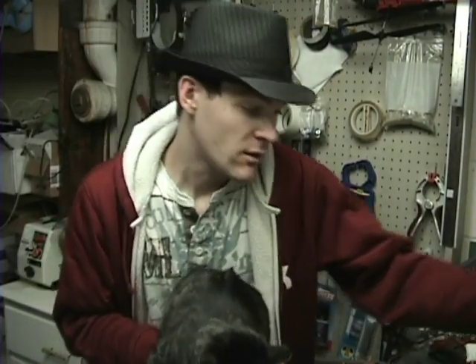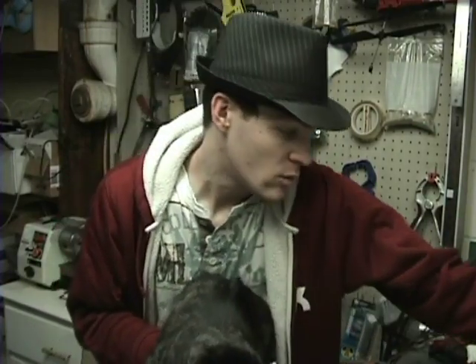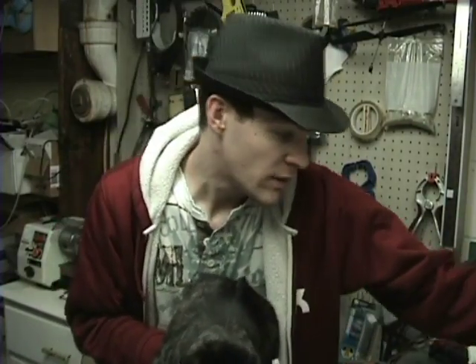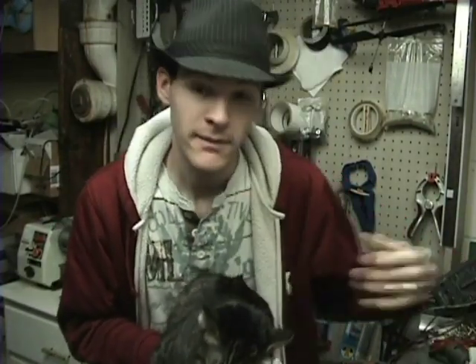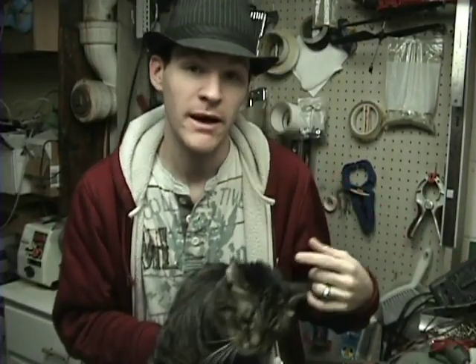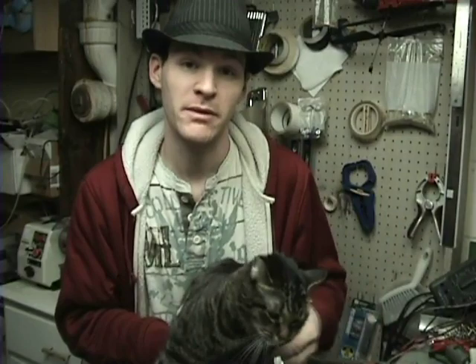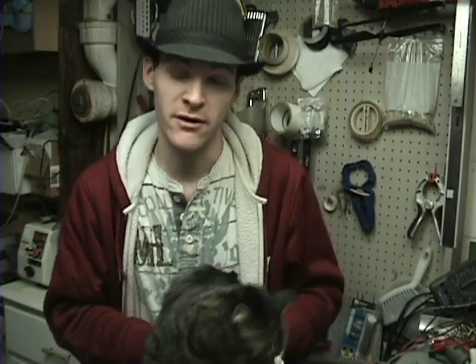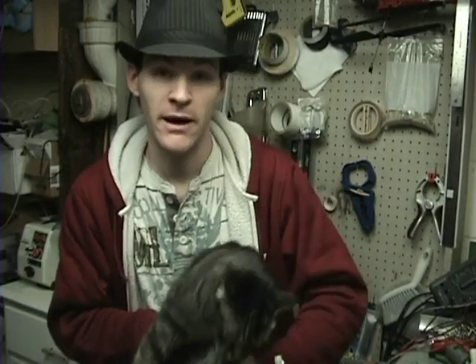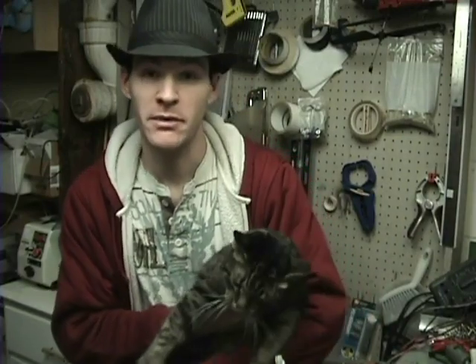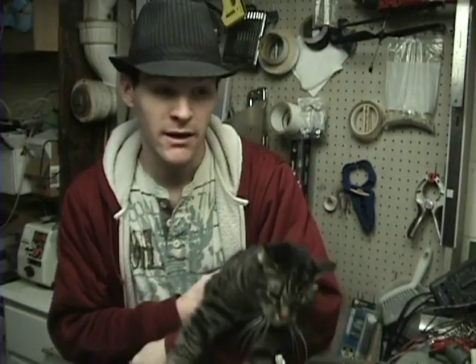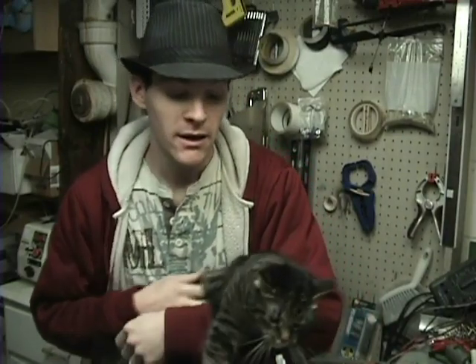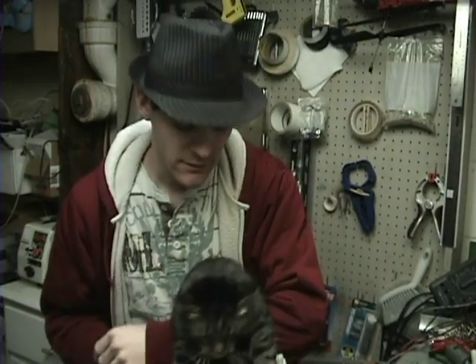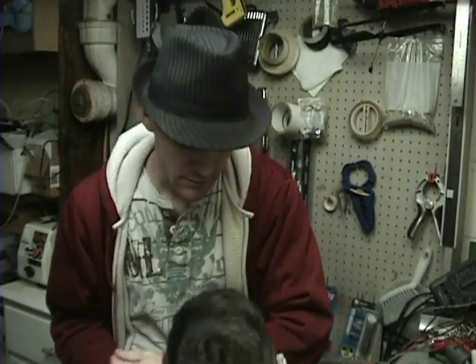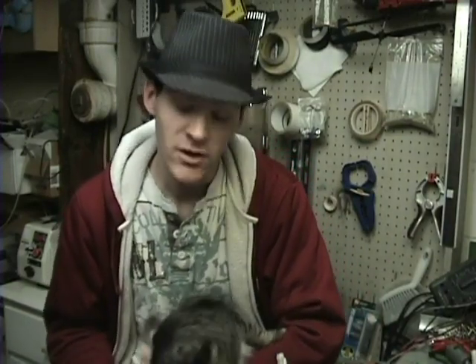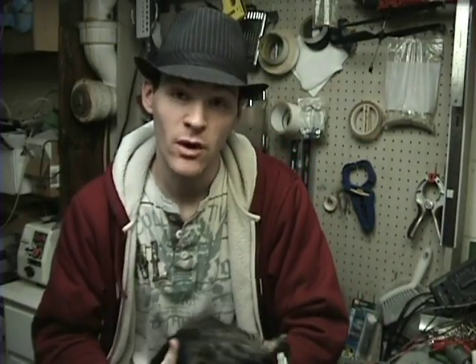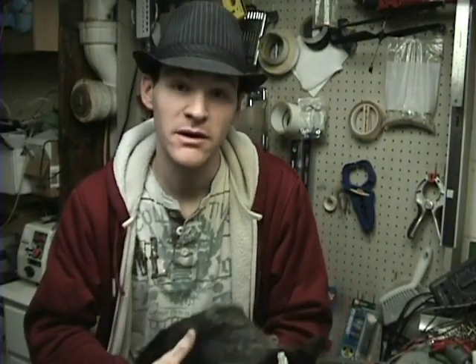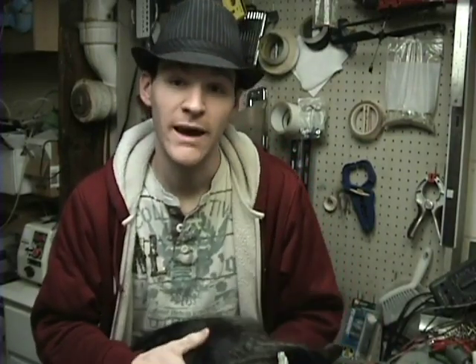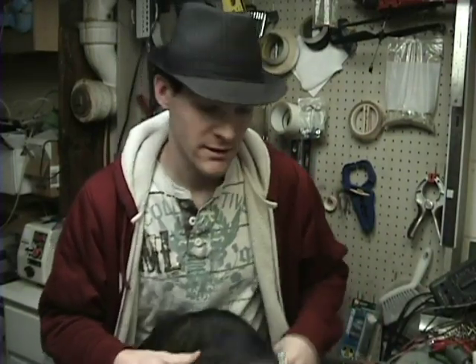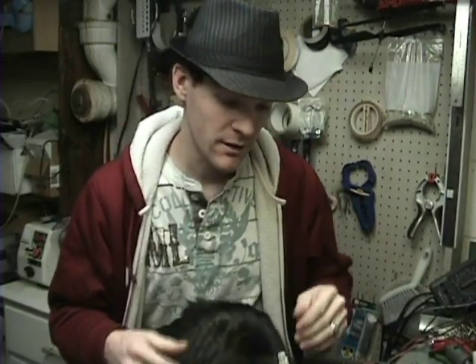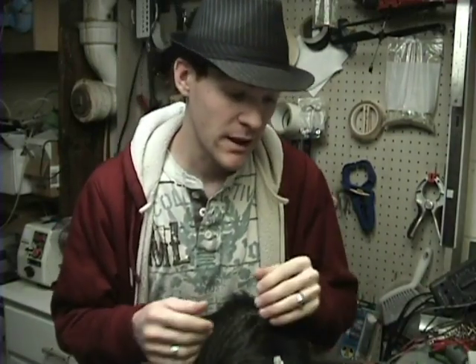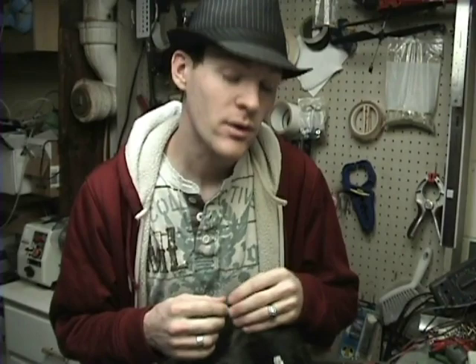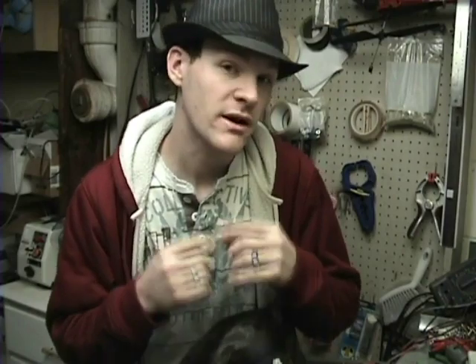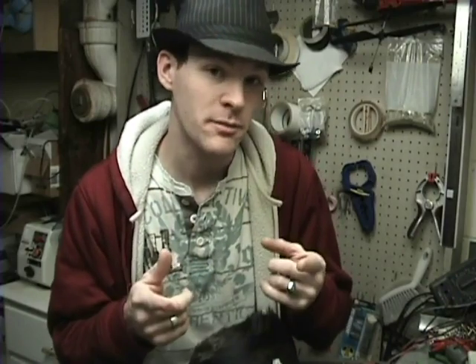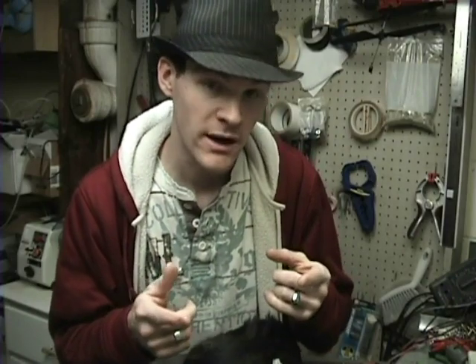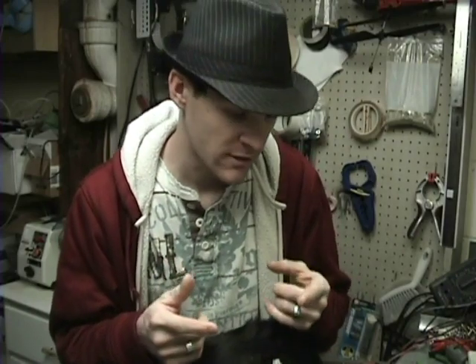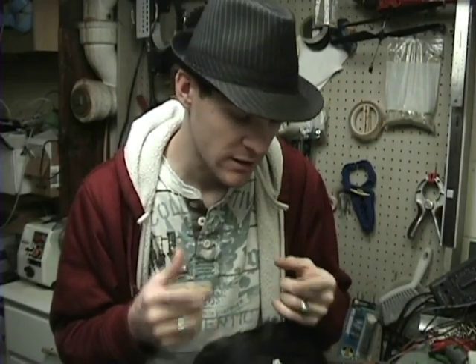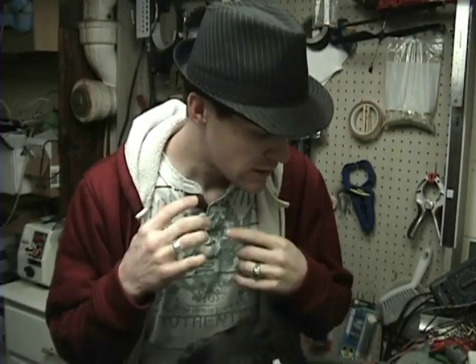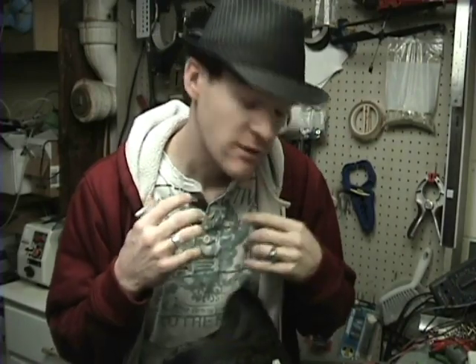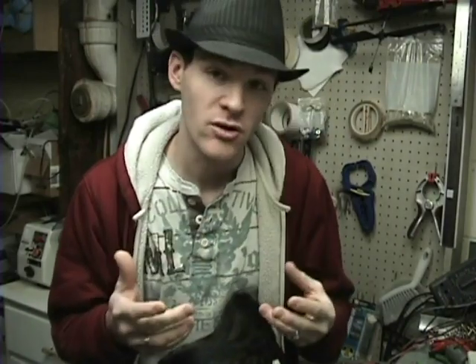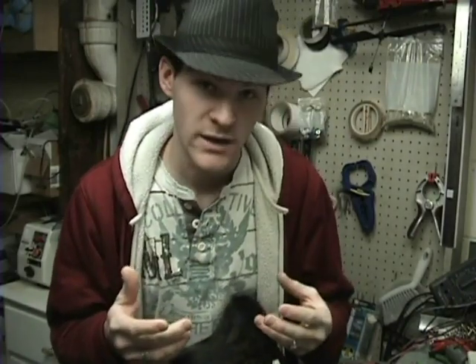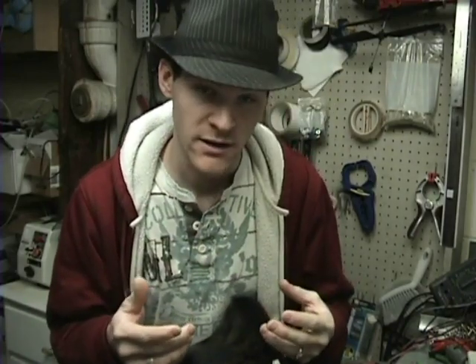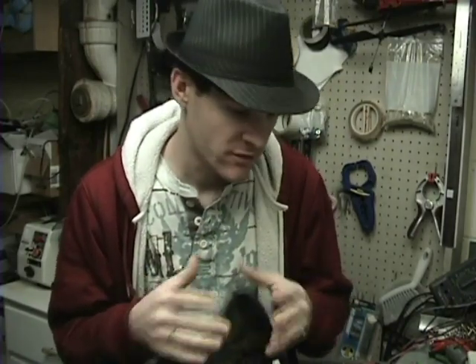Now I built my own variable power supply and you guys watched me do that. But I want to try to help you guys make your own kind of stuff.